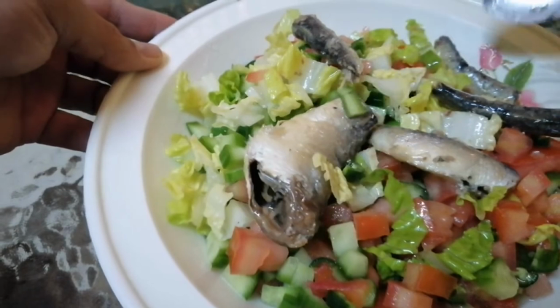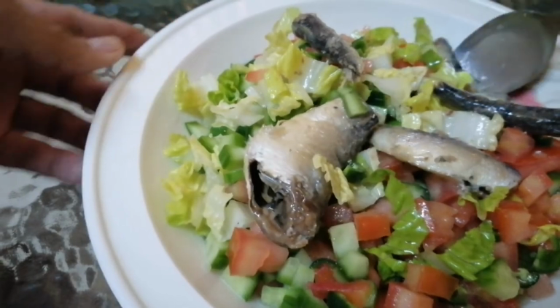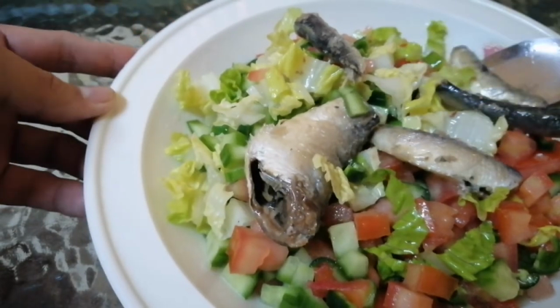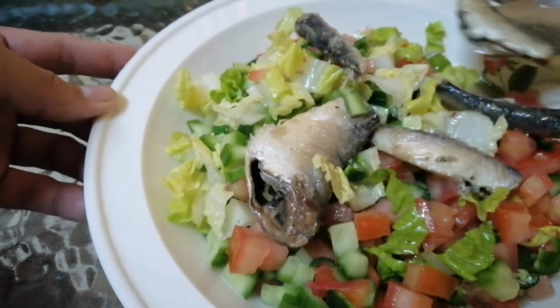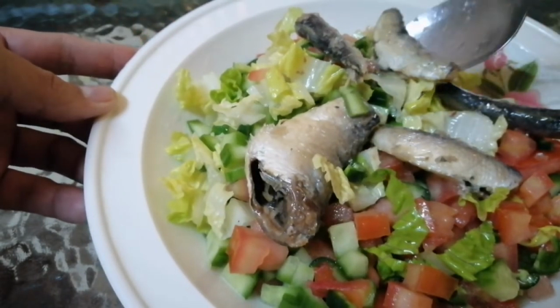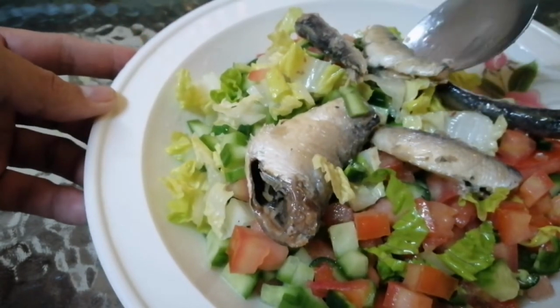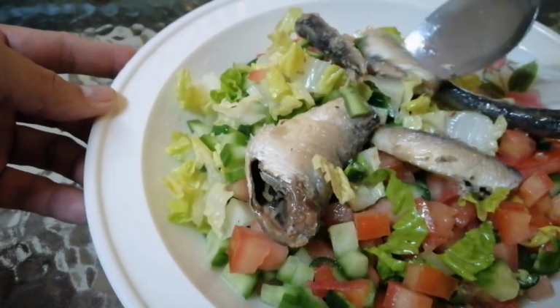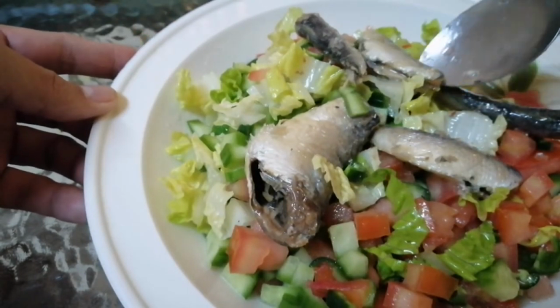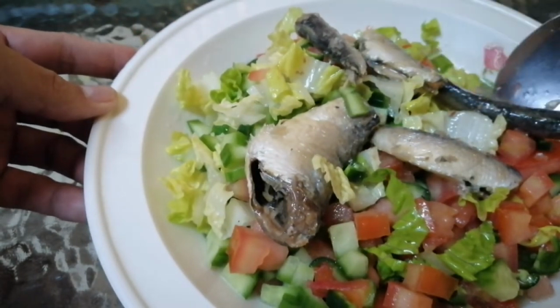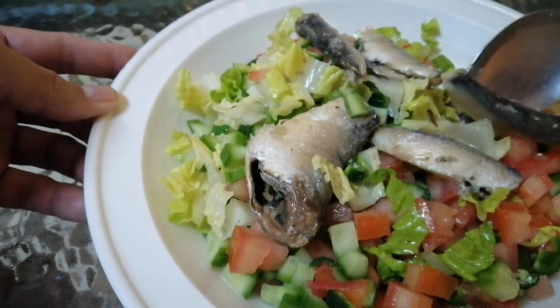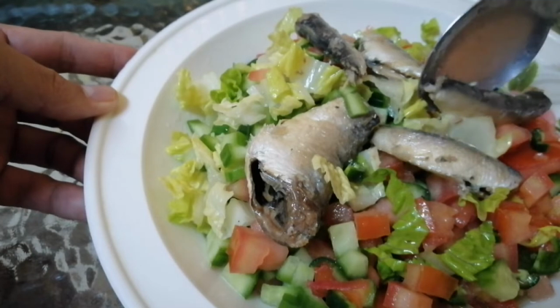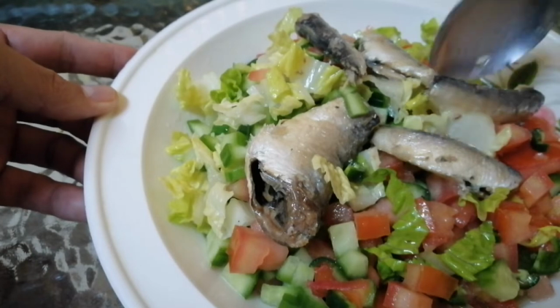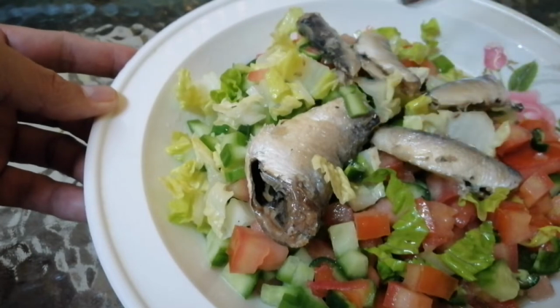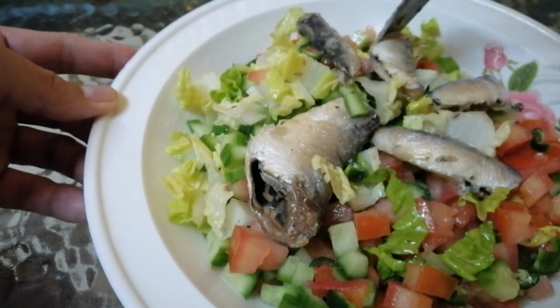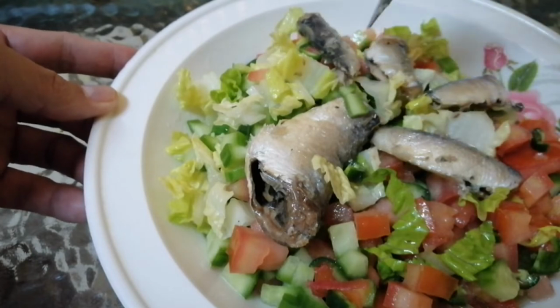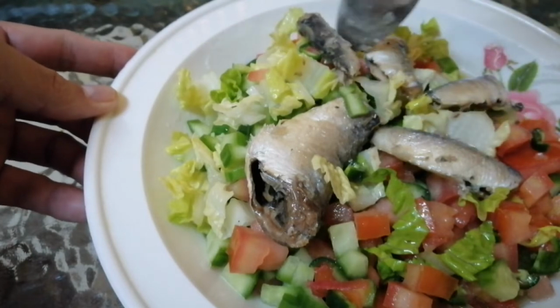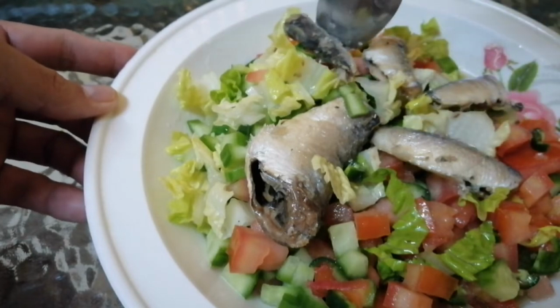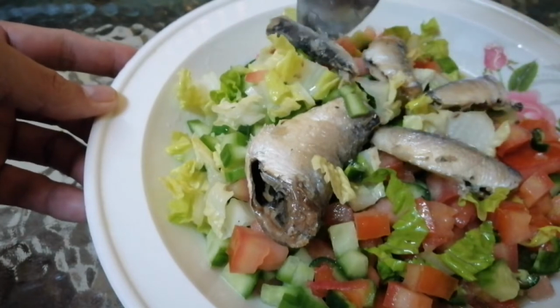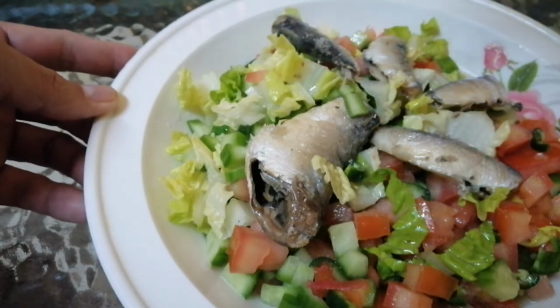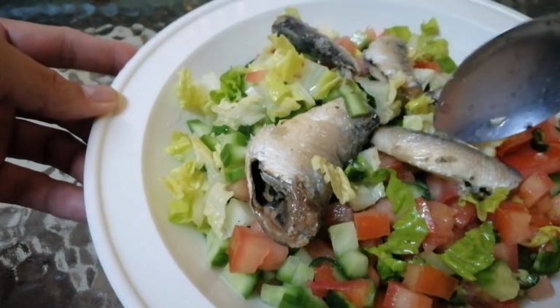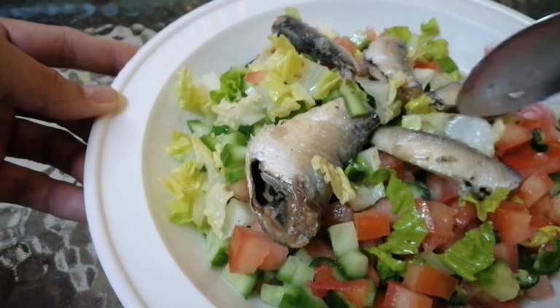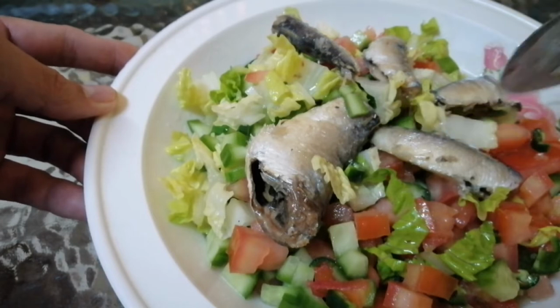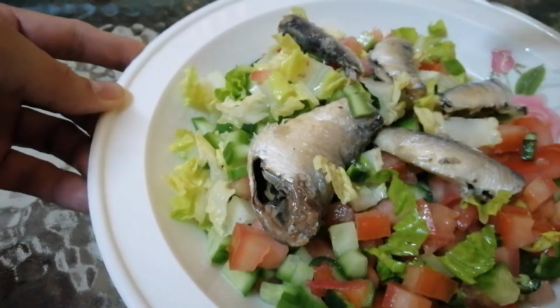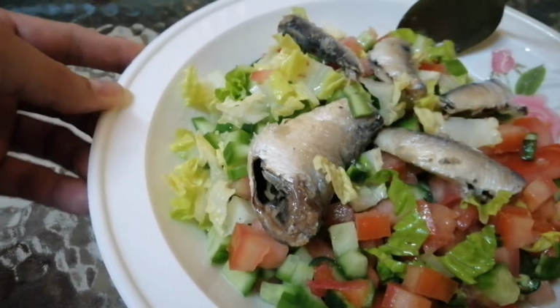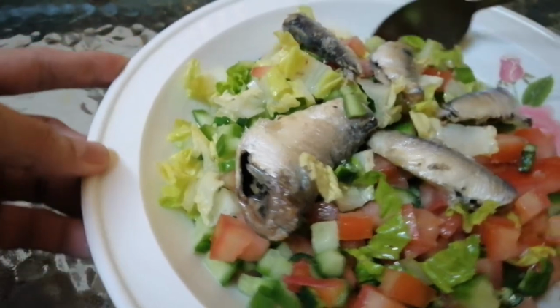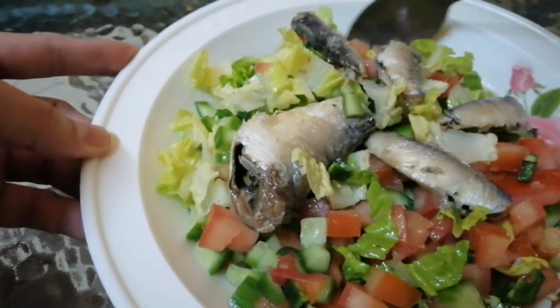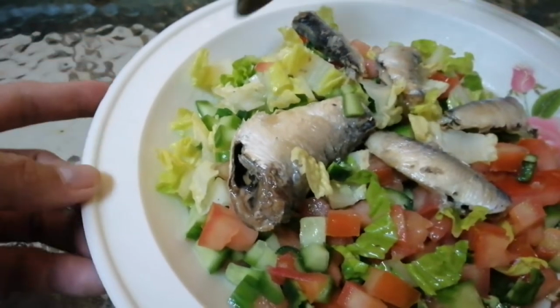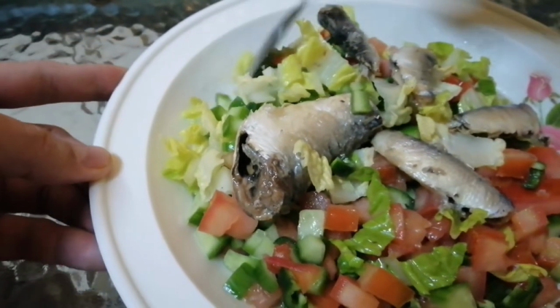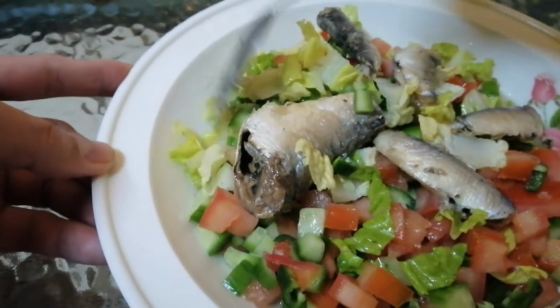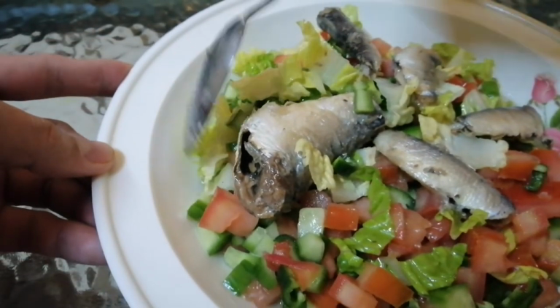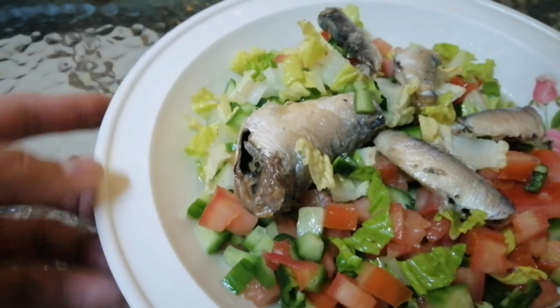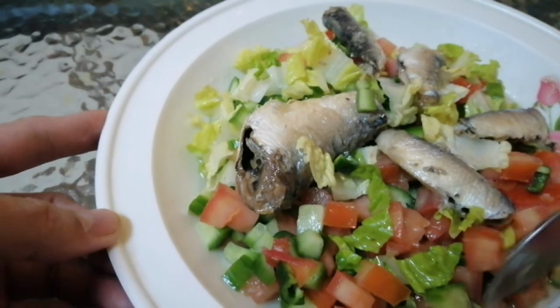Ginamit natin yung sardines with vegetable oil kasi hindi siya masyadong malansa kagaya nung sardines with tomato sauce. And then ilagyan din natin siya ng lemon juice para mabawasan yung kanyang lansa.